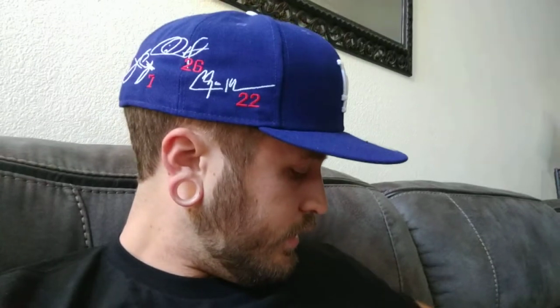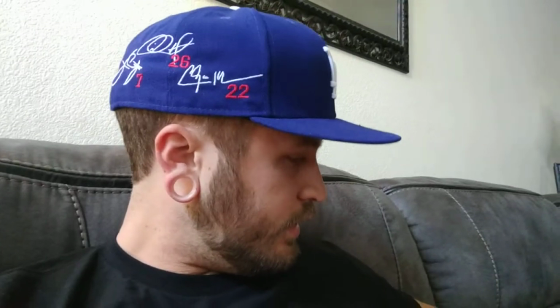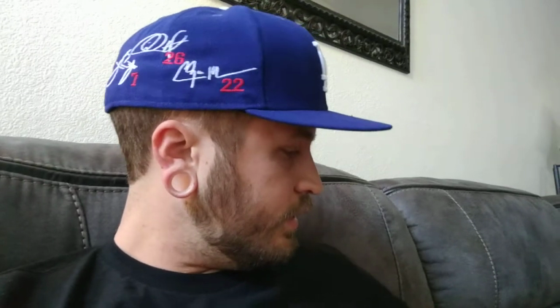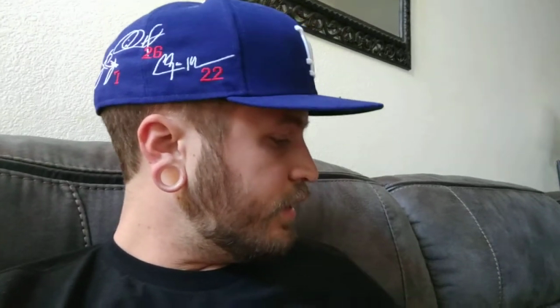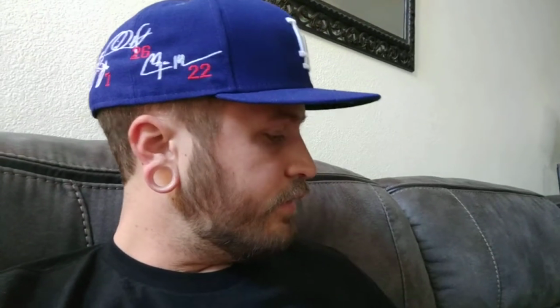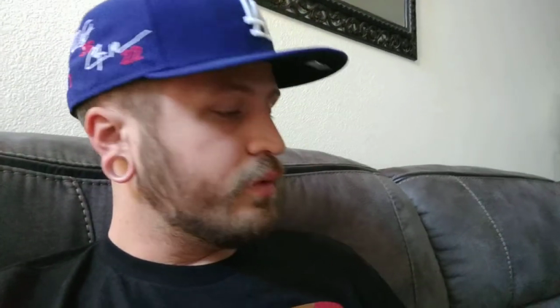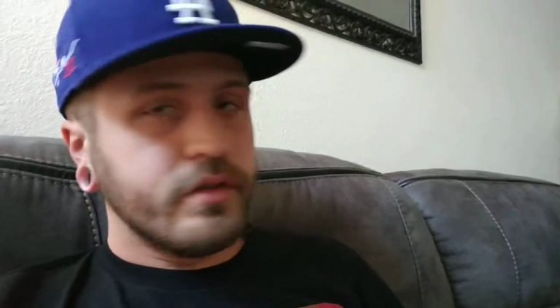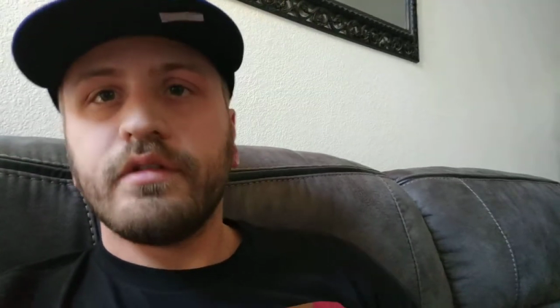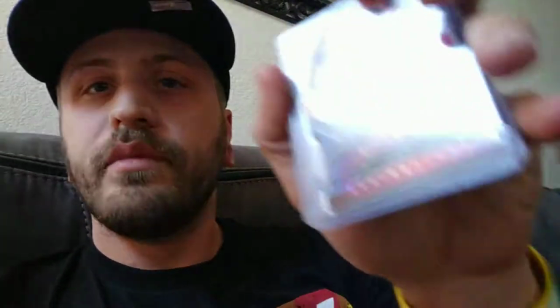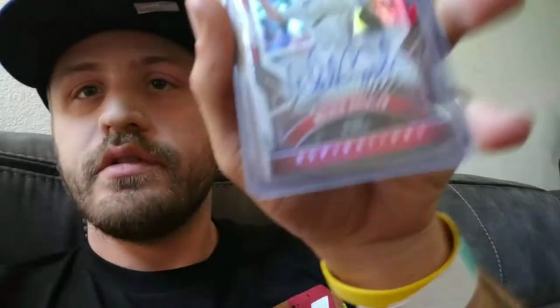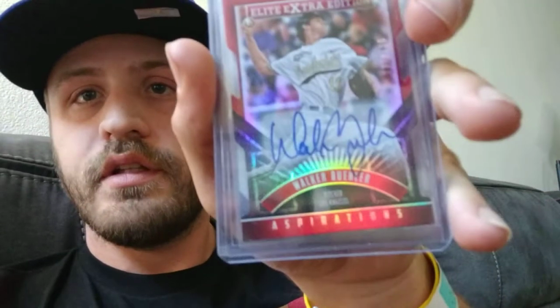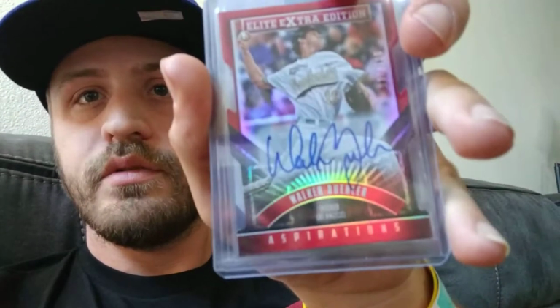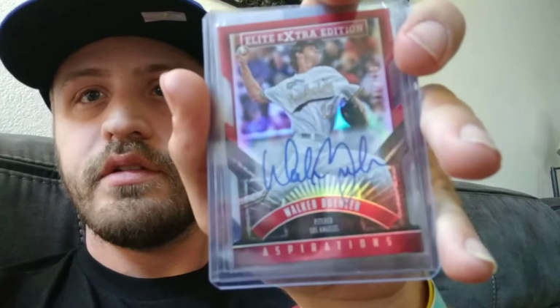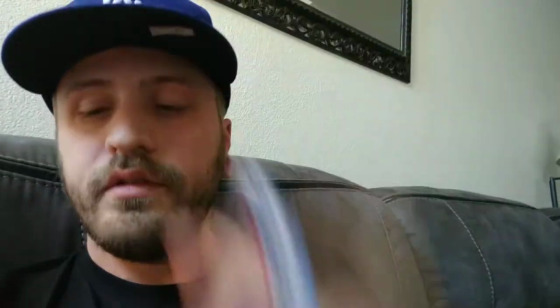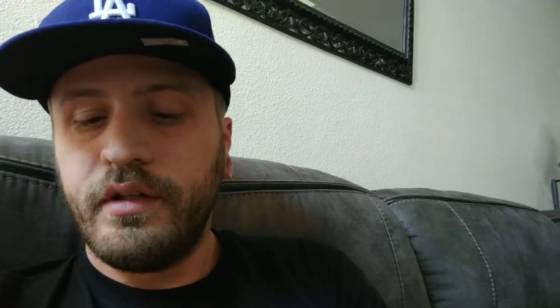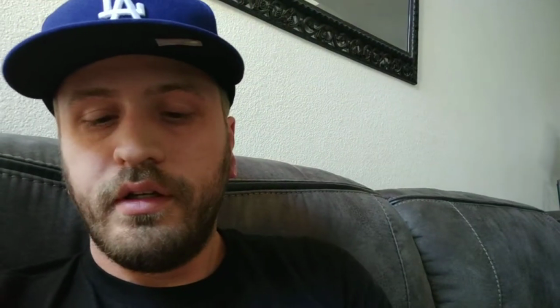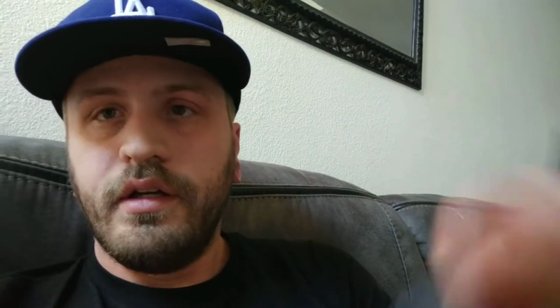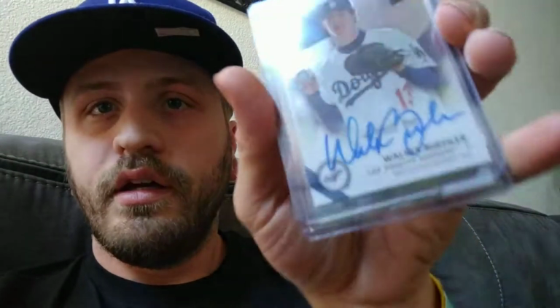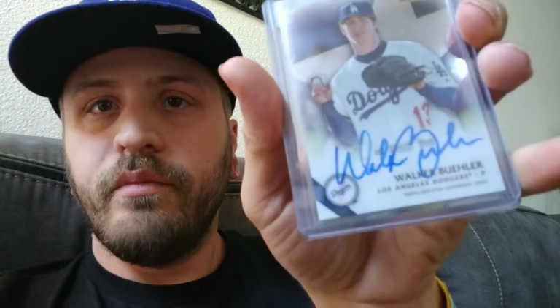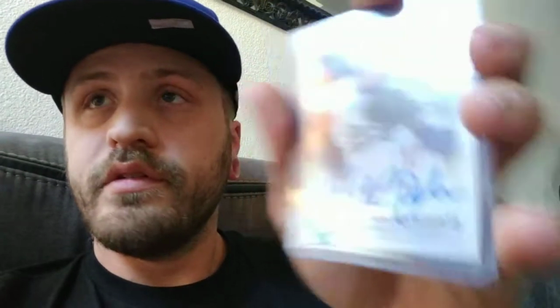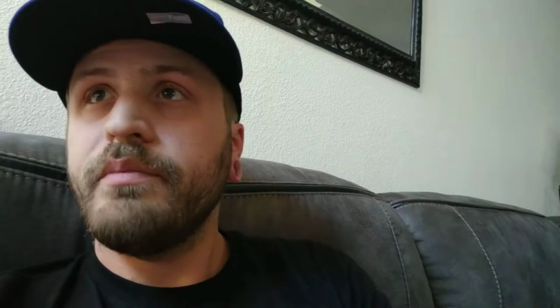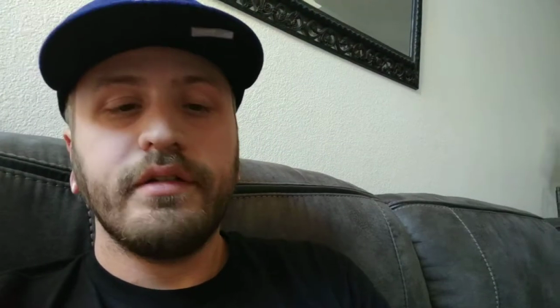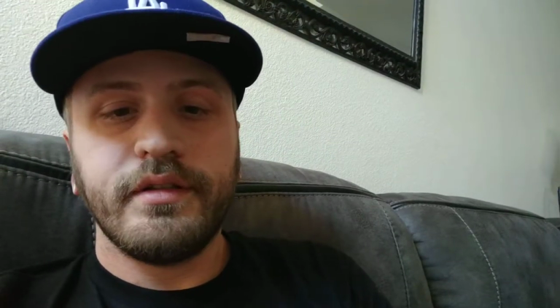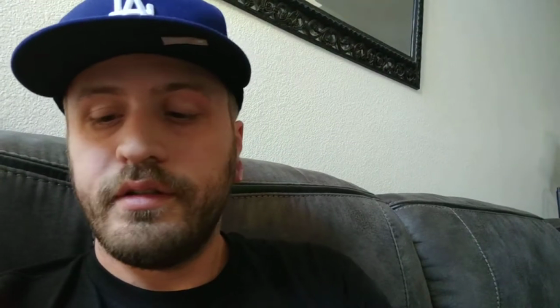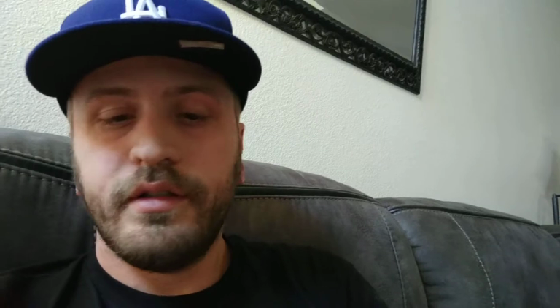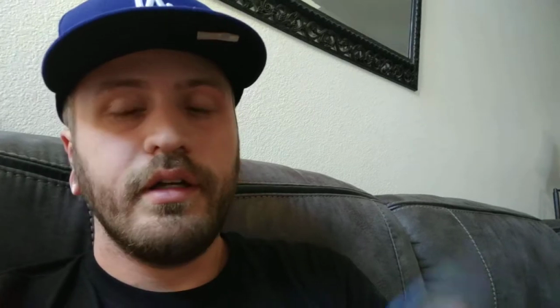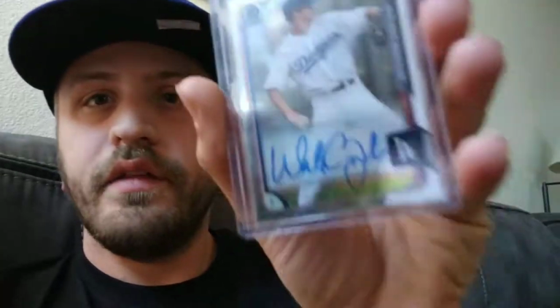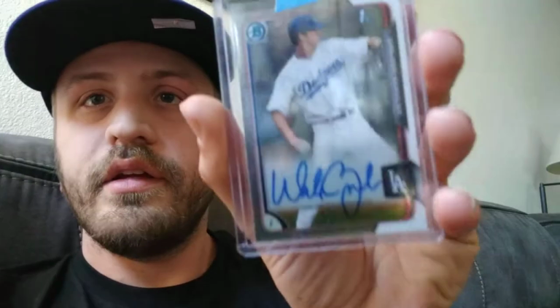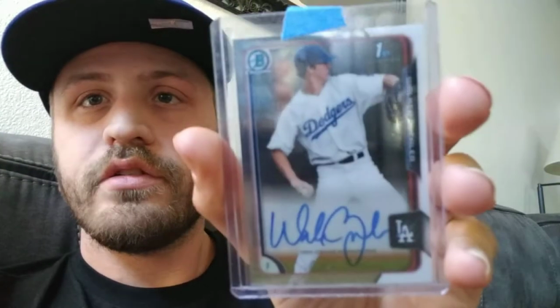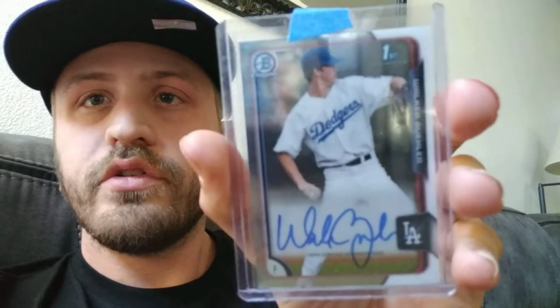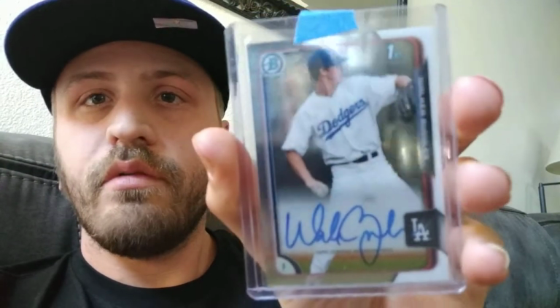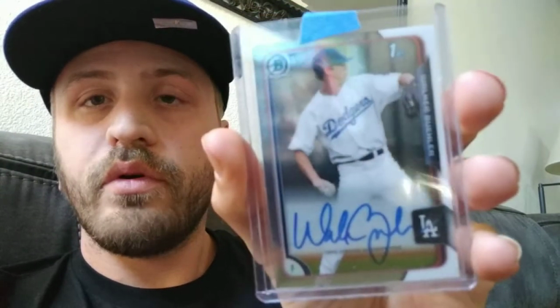And then we have the Walker Buehler's — this one is Heisman, Buehler's Bowman's Best, and then his first Bowman Chrome.